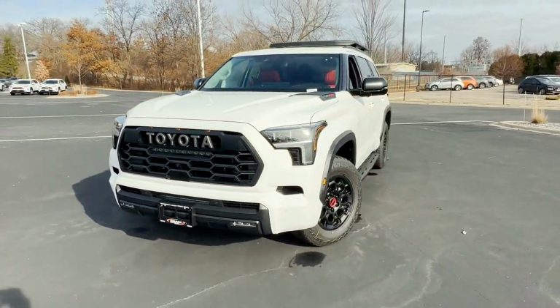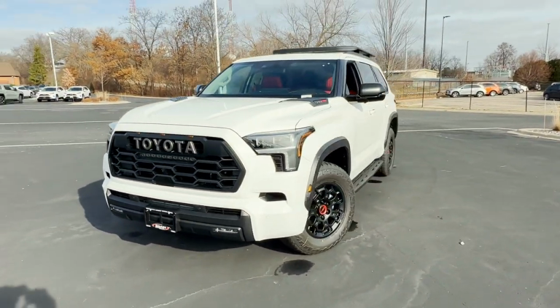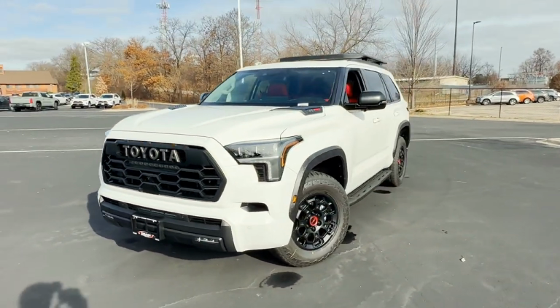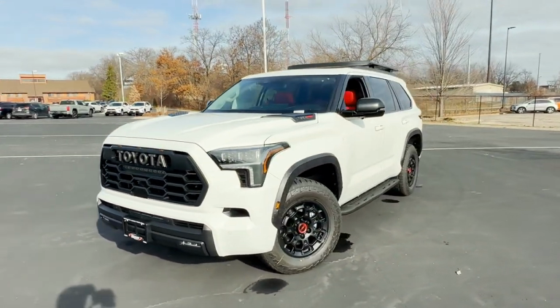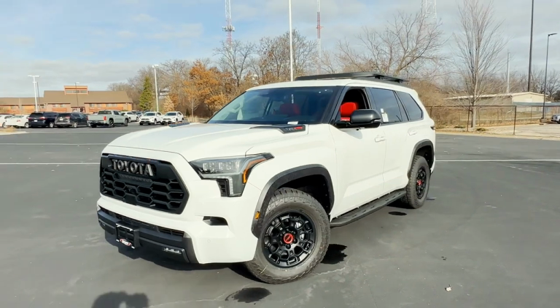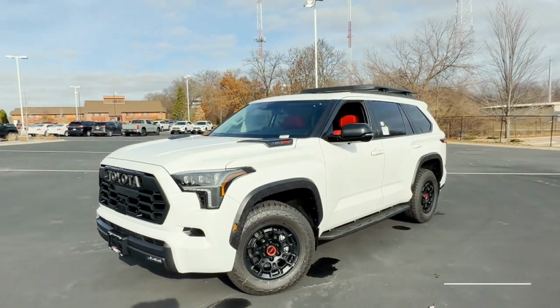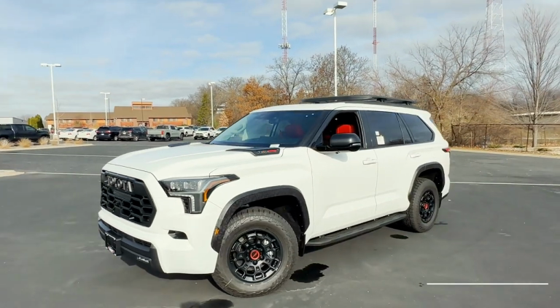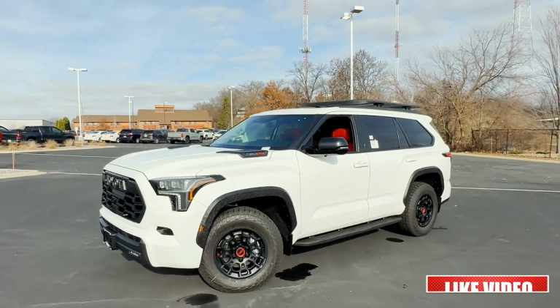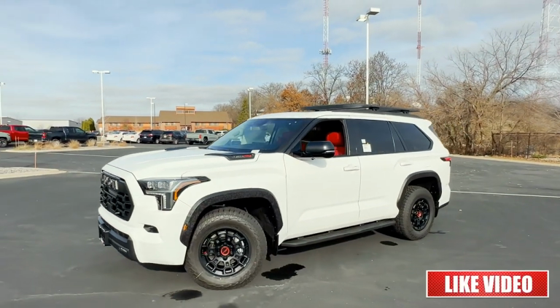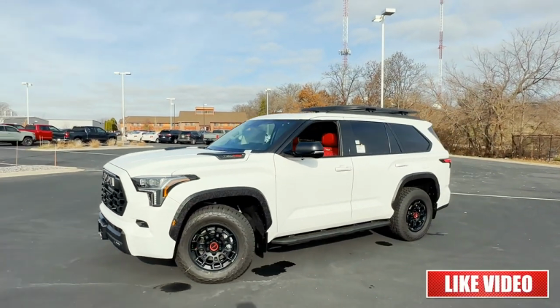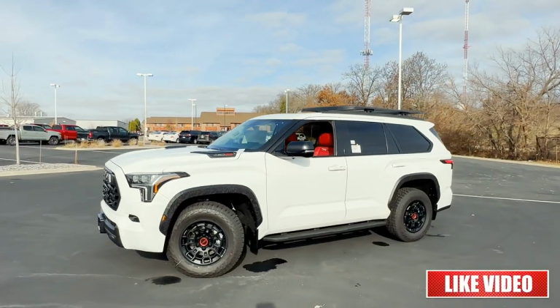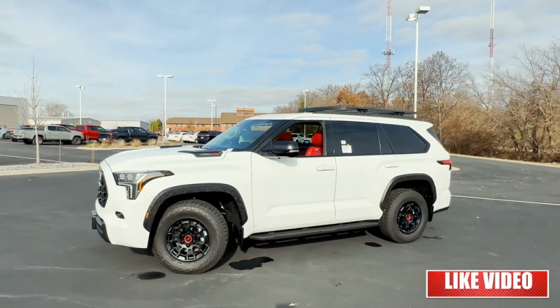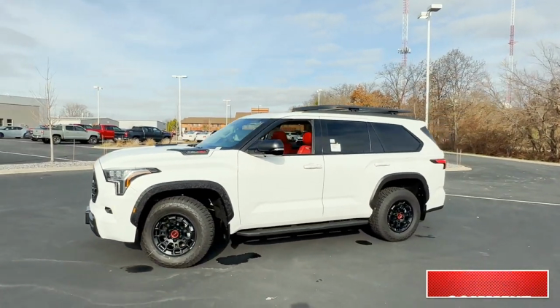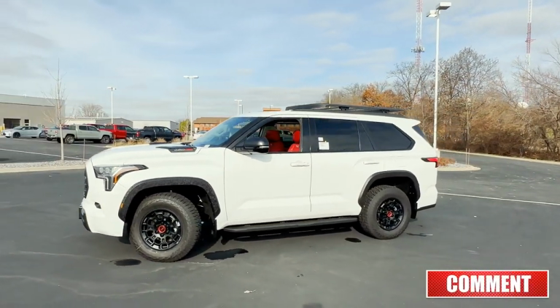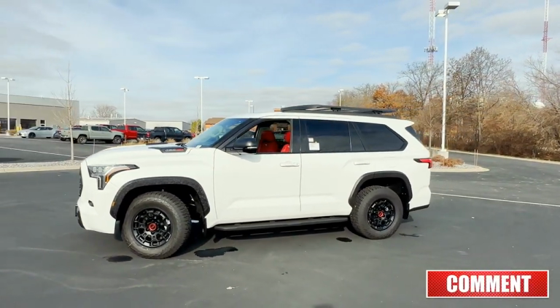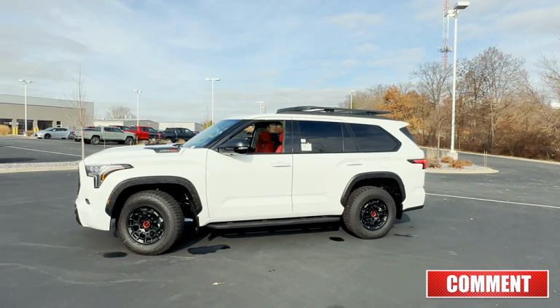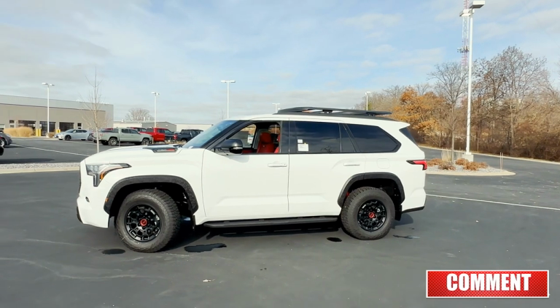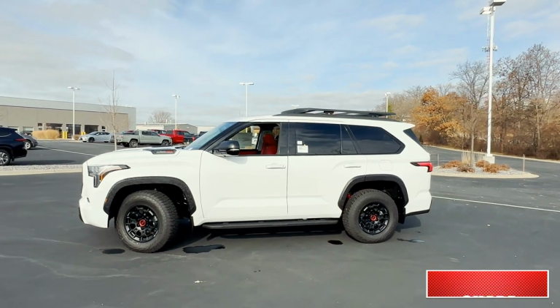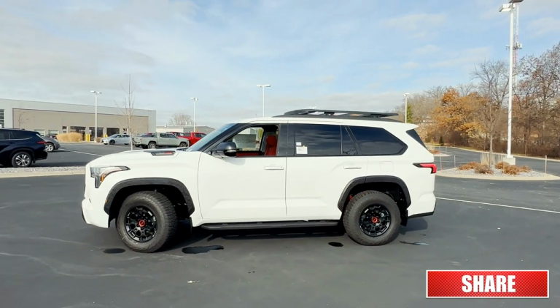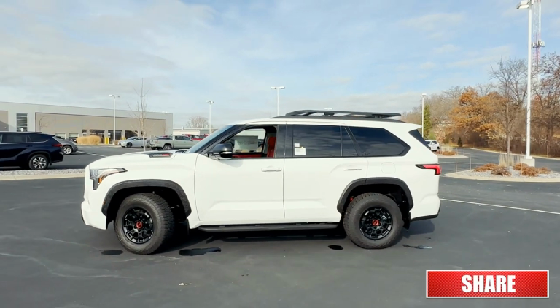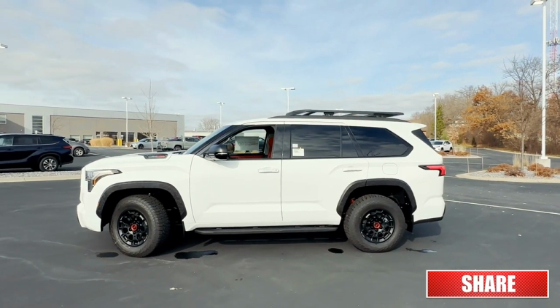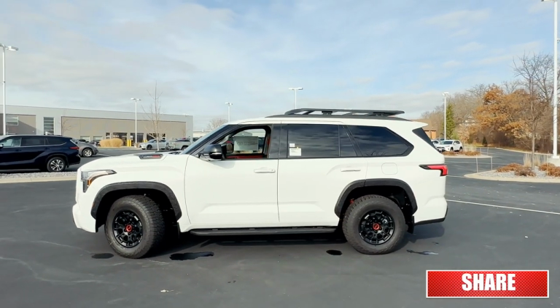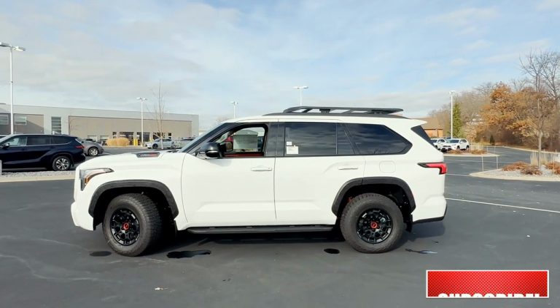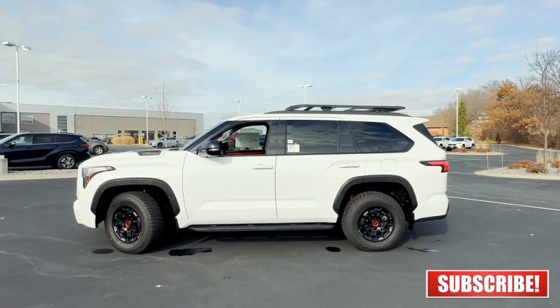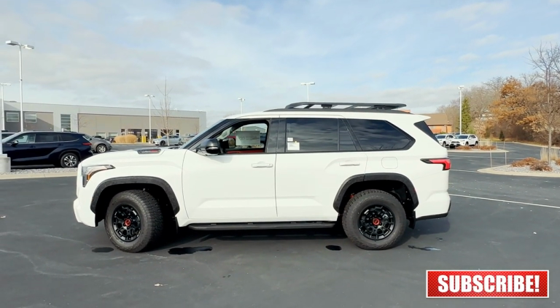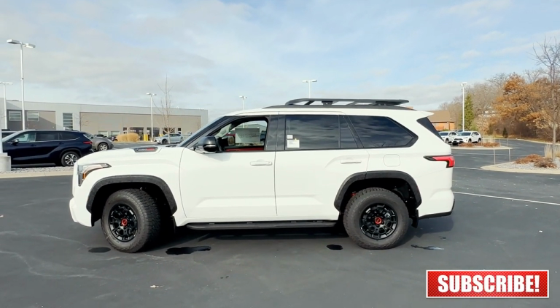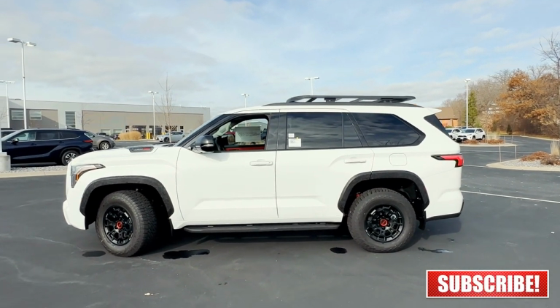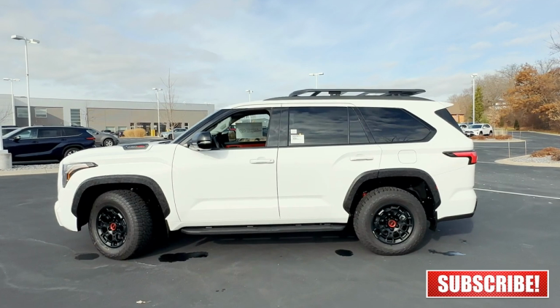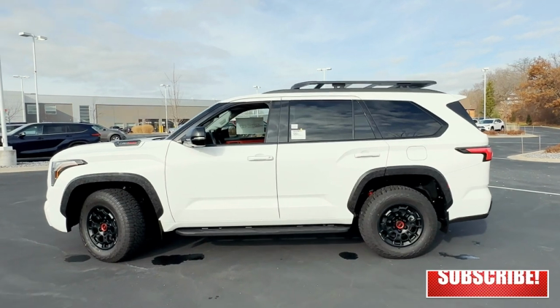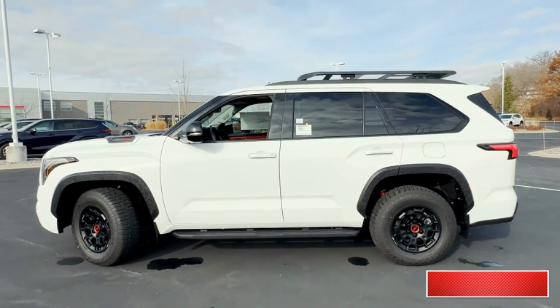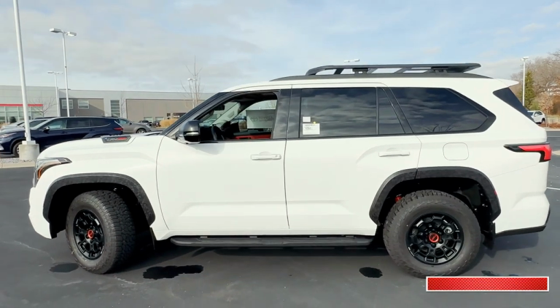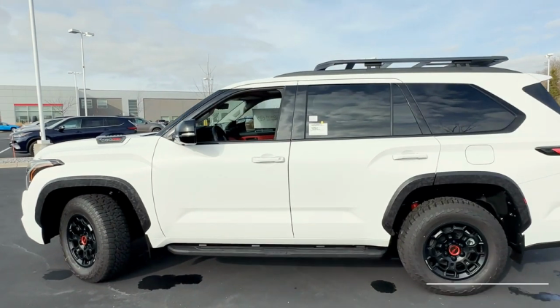These are going to be really difficult to come across in 2023. This one is already sold and the folks are going to come pick it up Wednesday of this week.